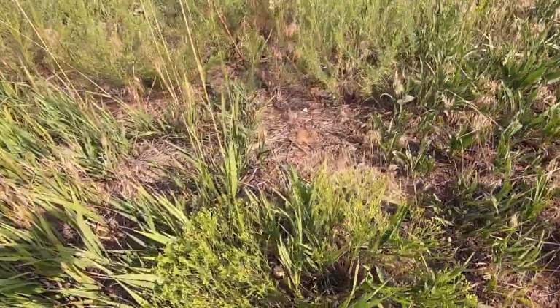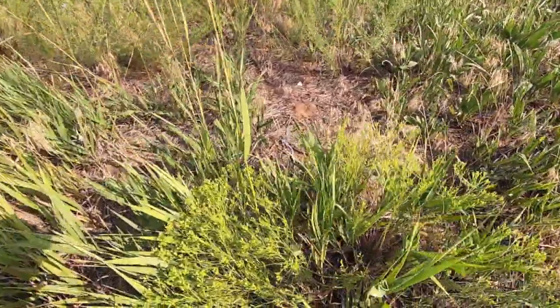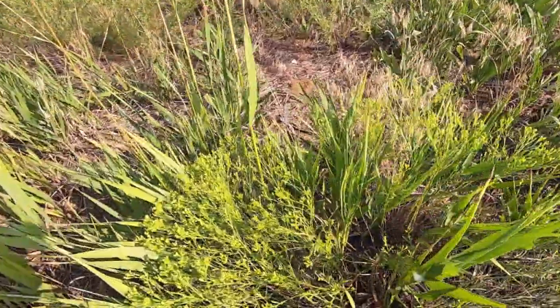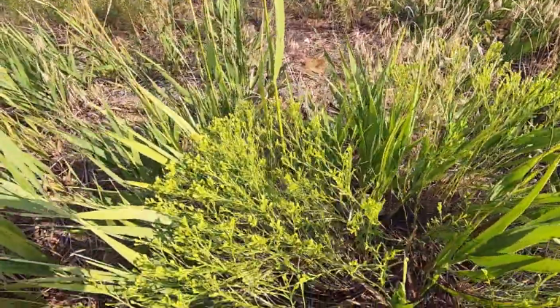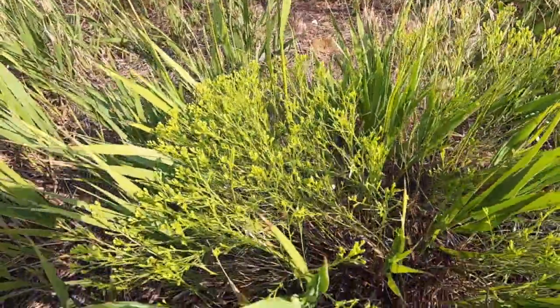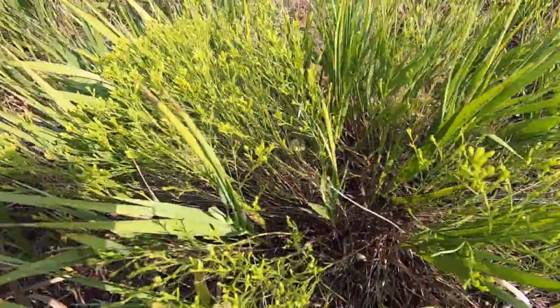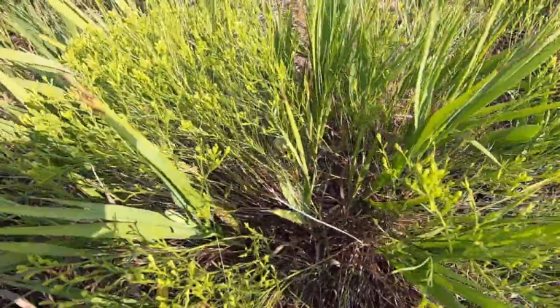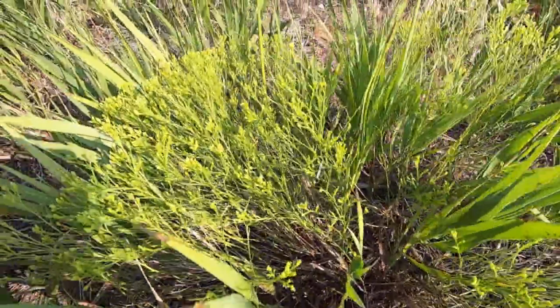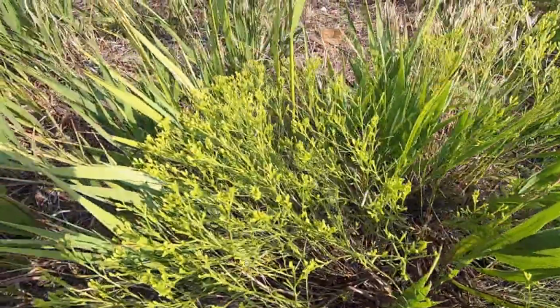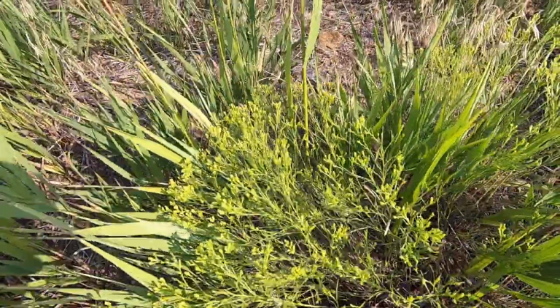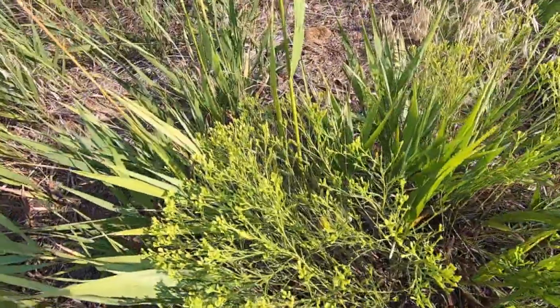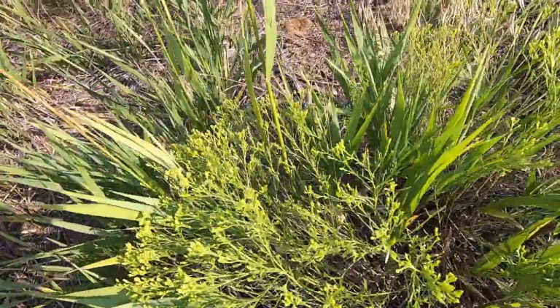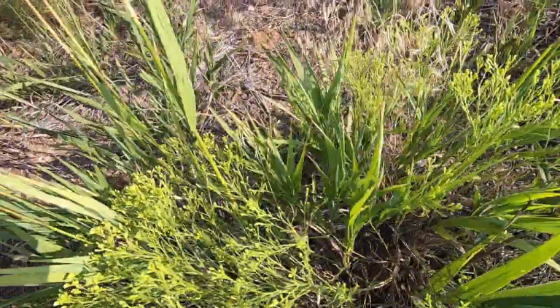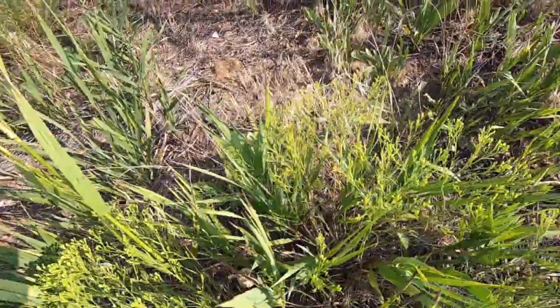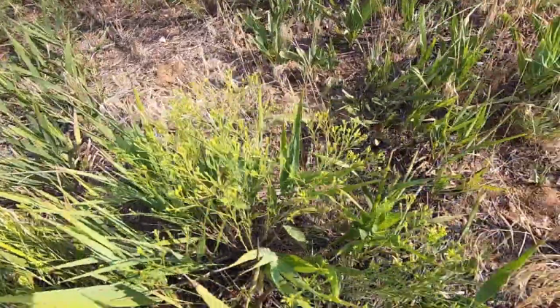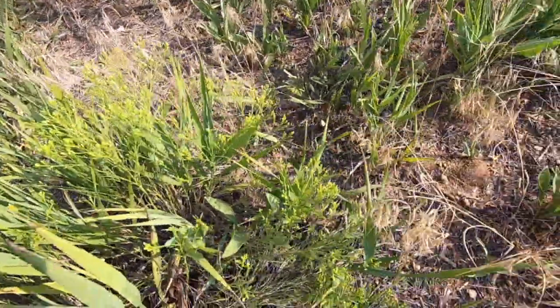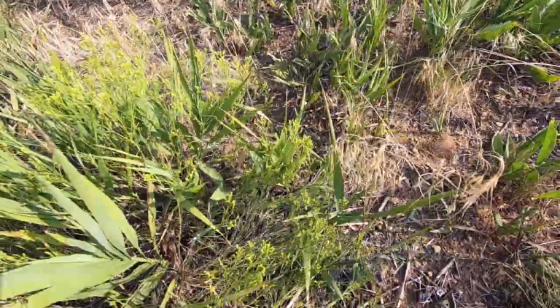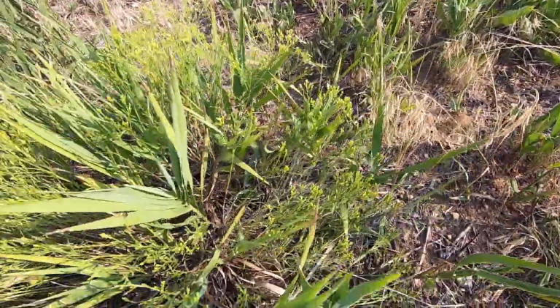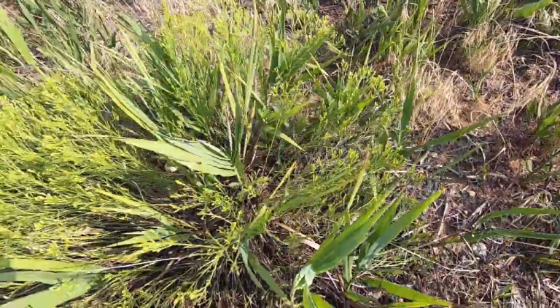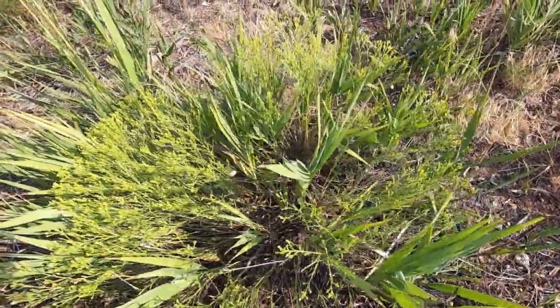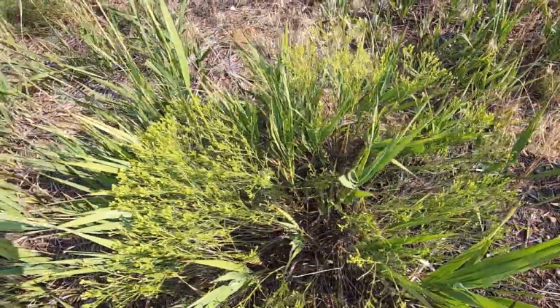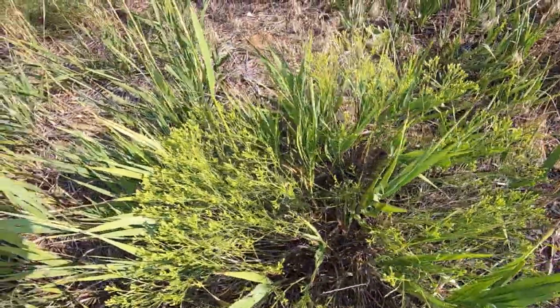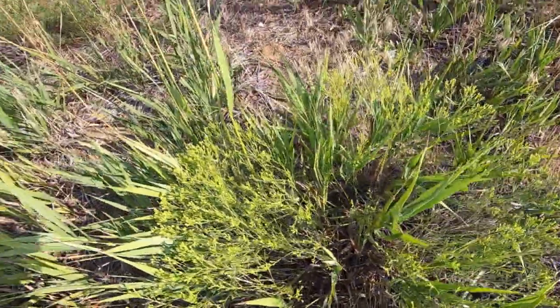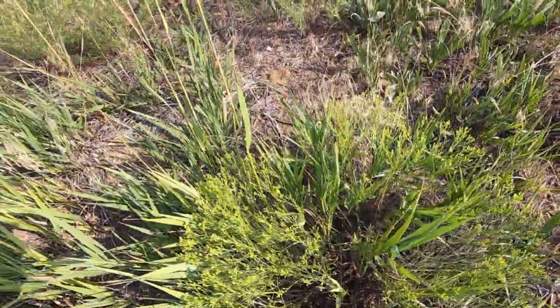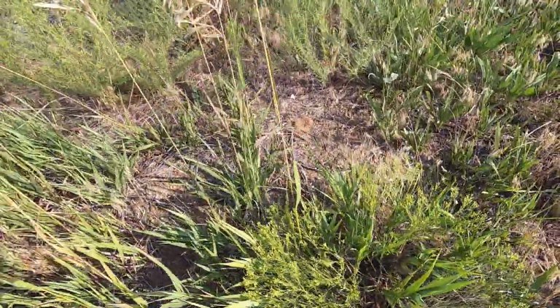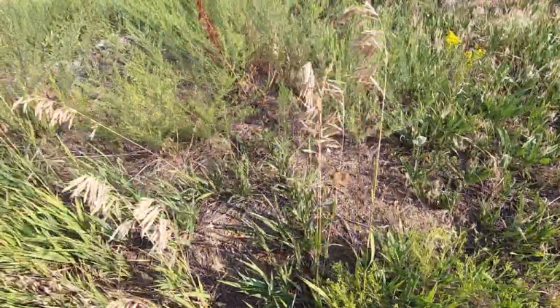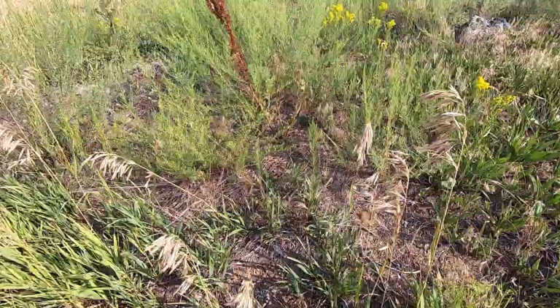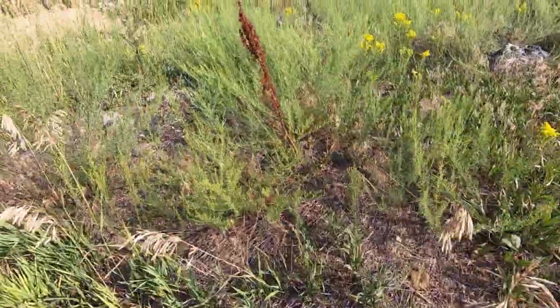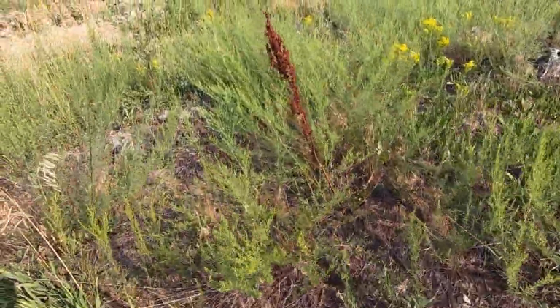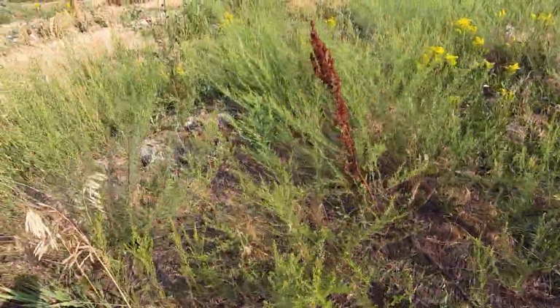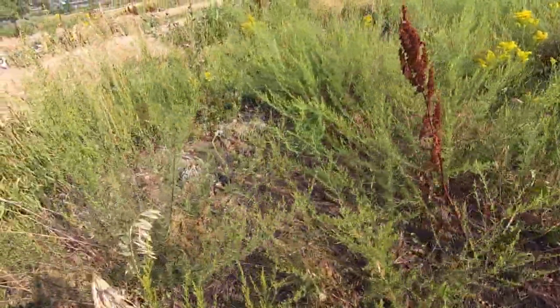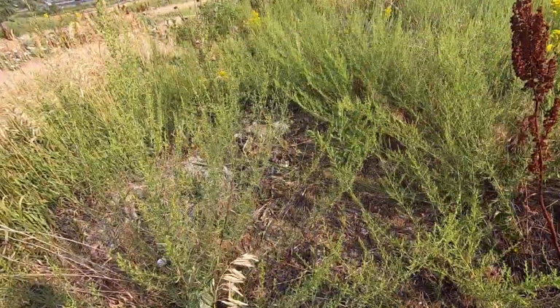It's another weed I couldn't identify, but certainly very interesting. Beautiful, I would say. Another weed.